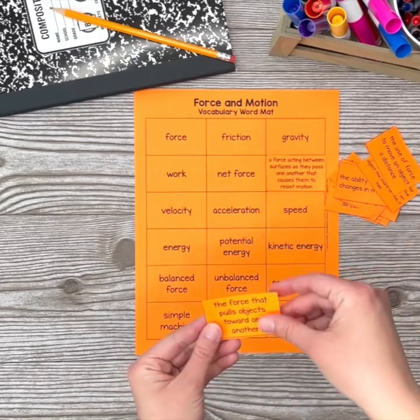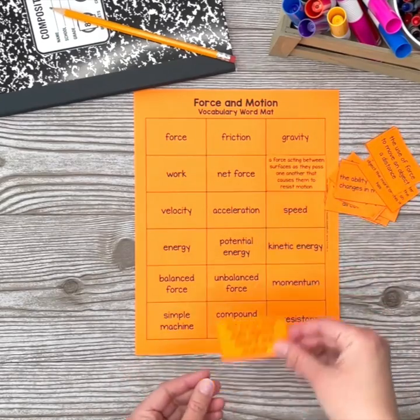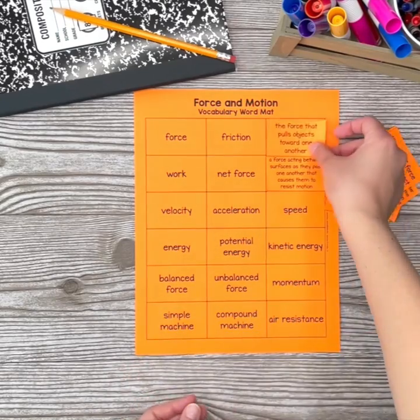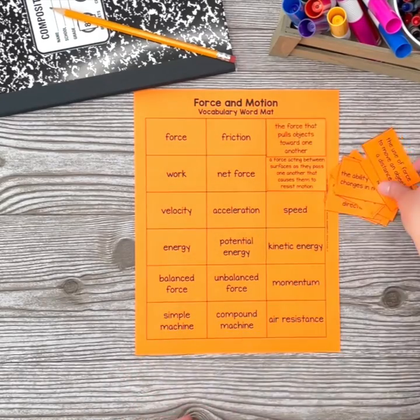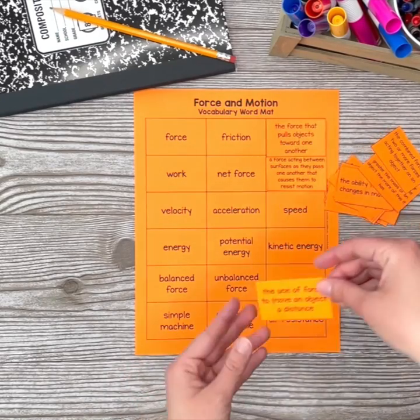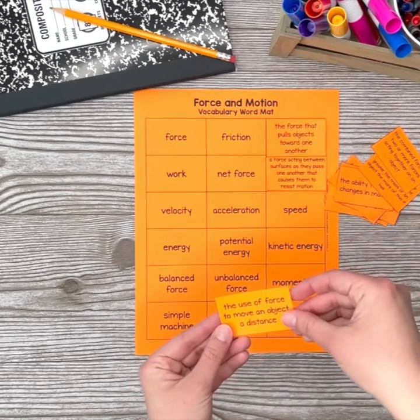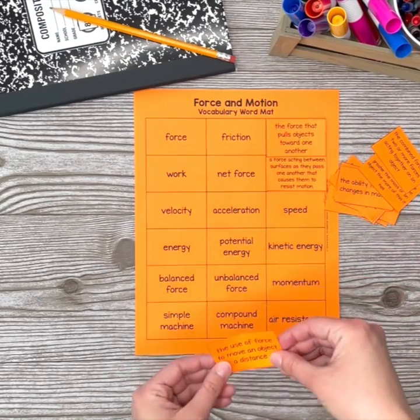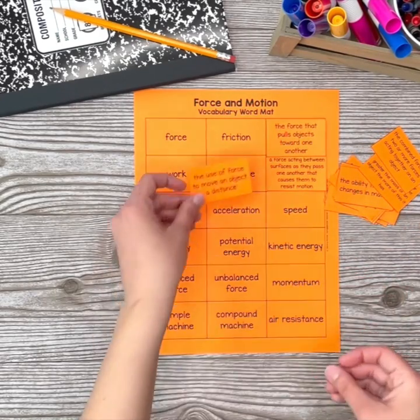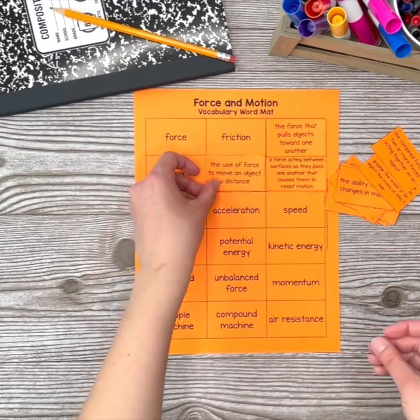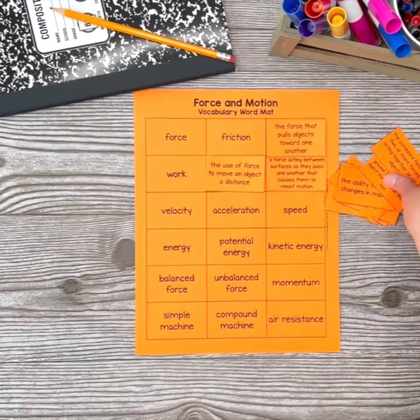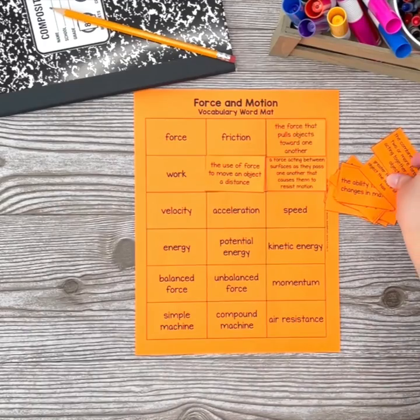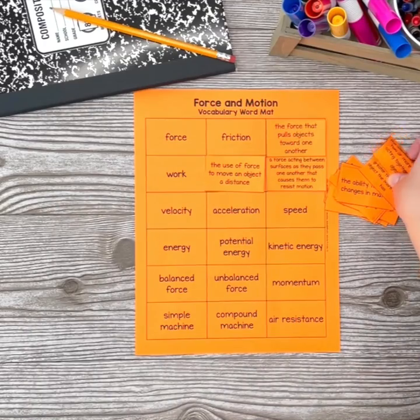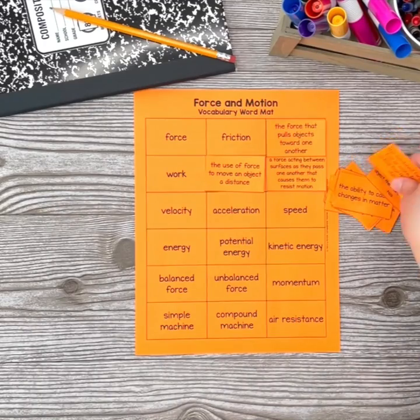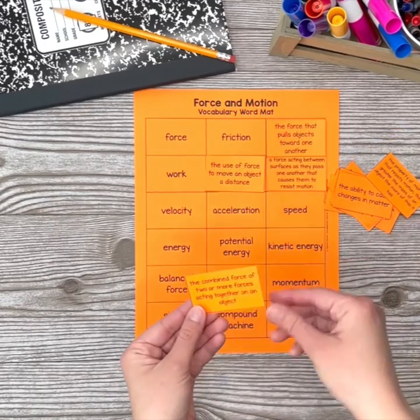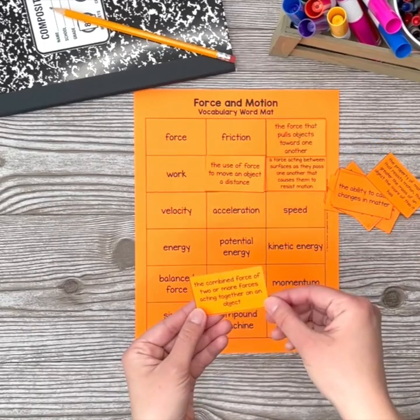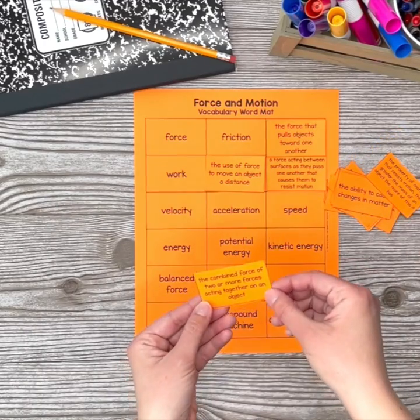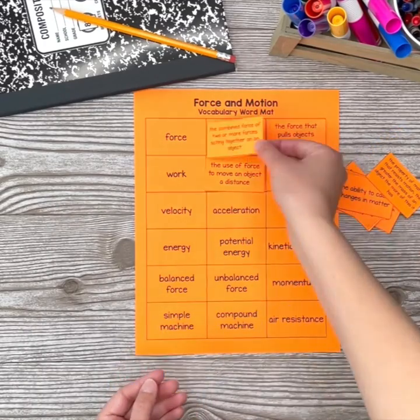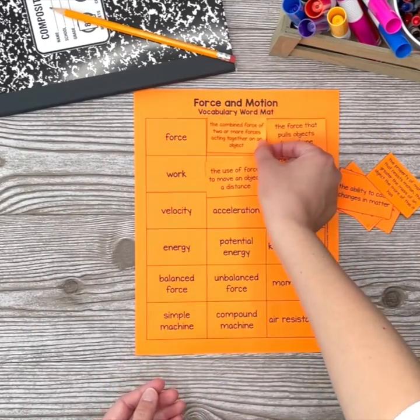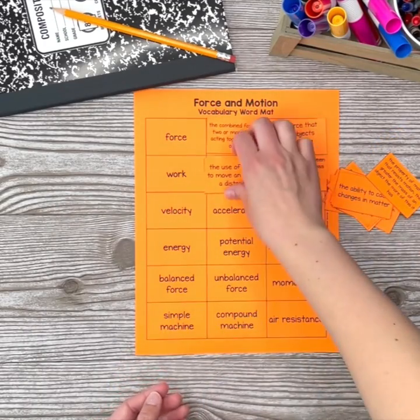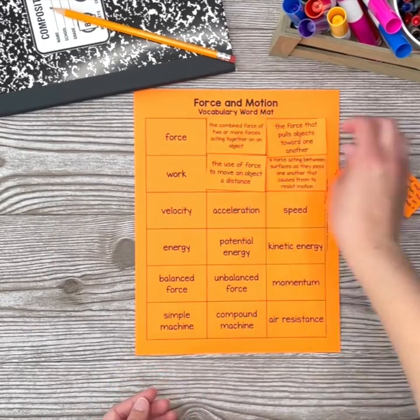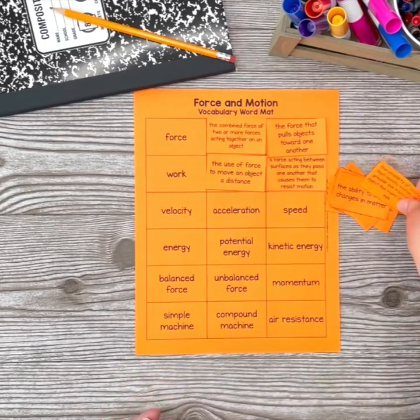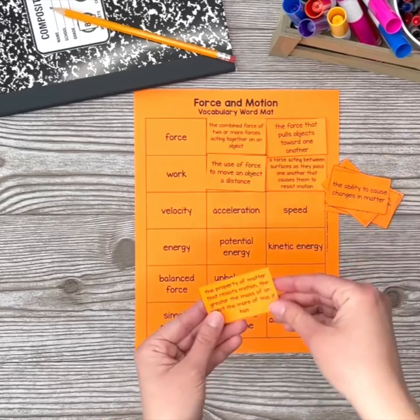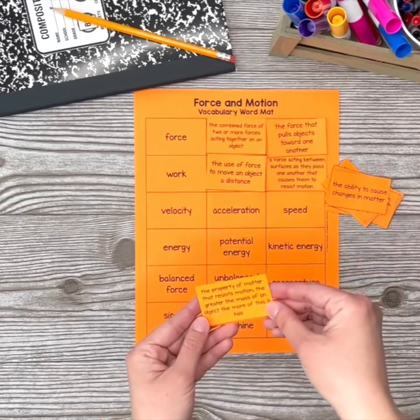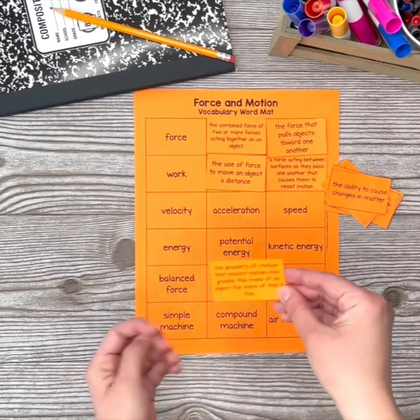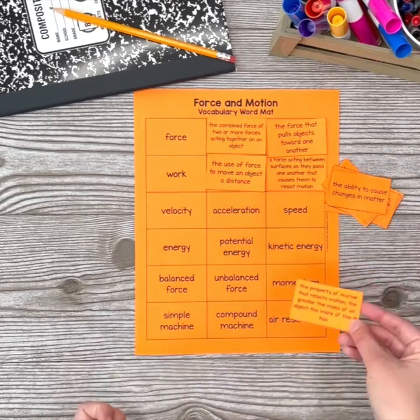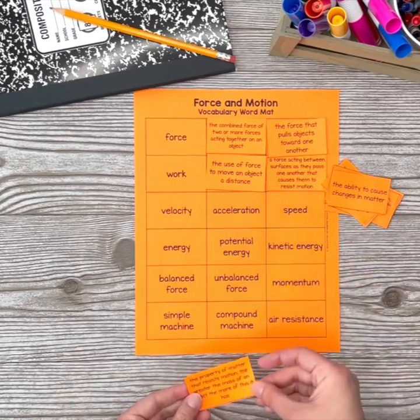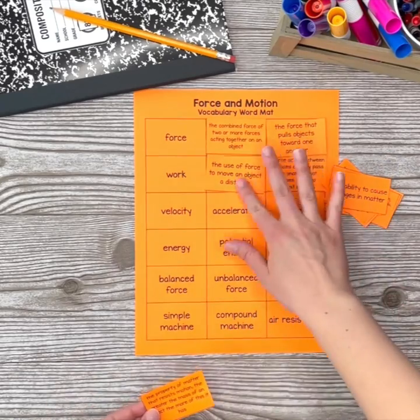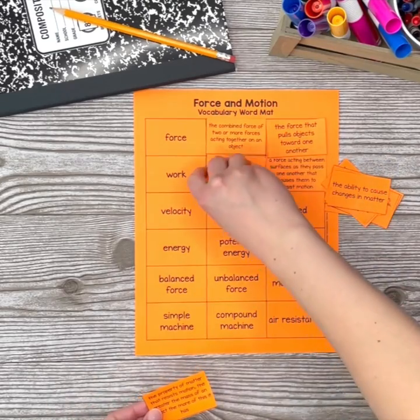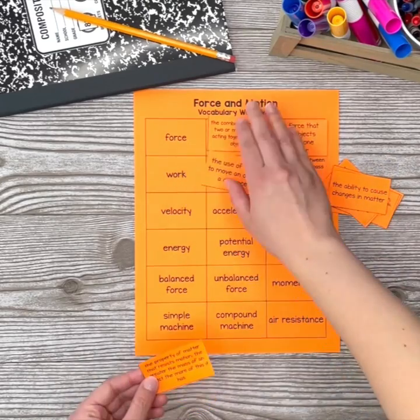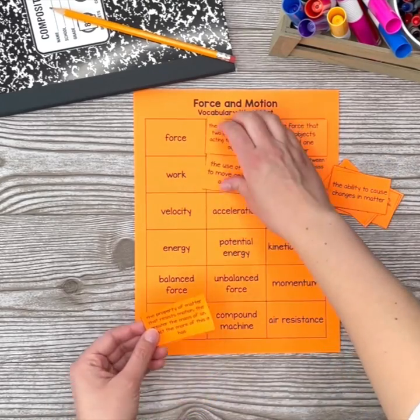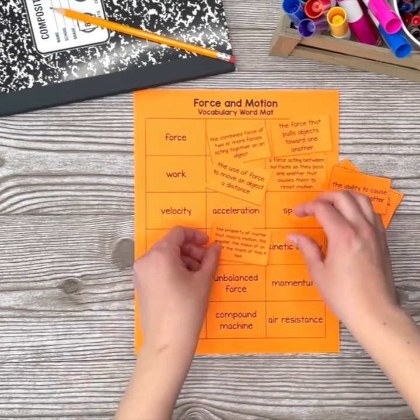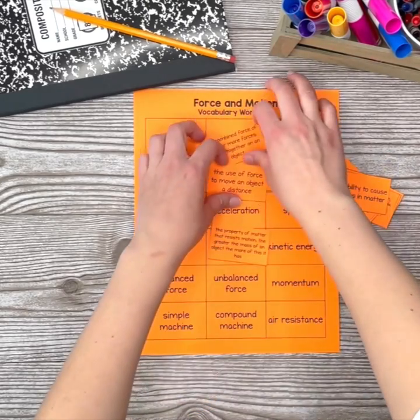Have students leave the word mat intact and cut apart the definitions. To use, students read a definition and place it on the vocabulary term that they think matches. I recommend that students place the definitions face up so that you can see their matches.